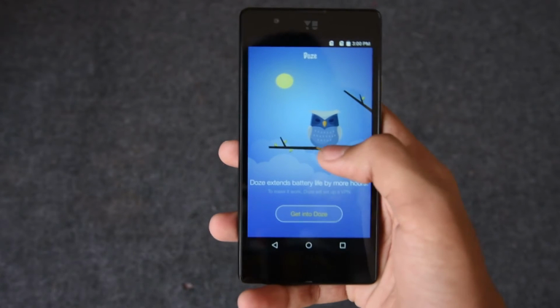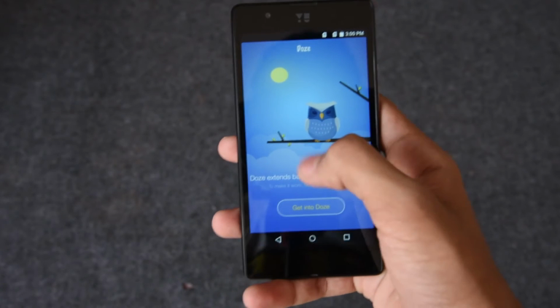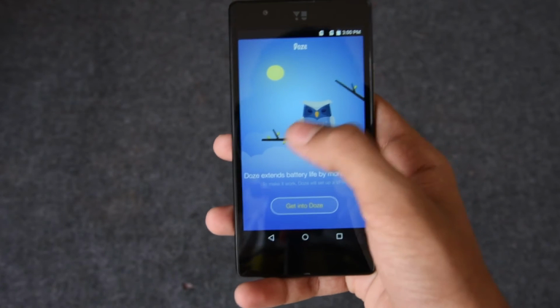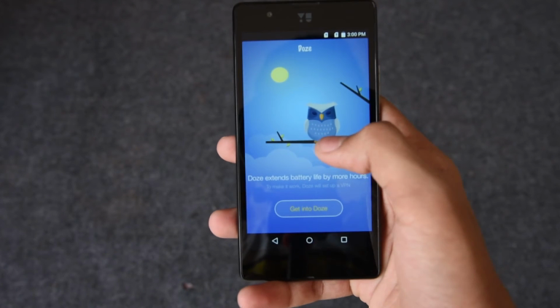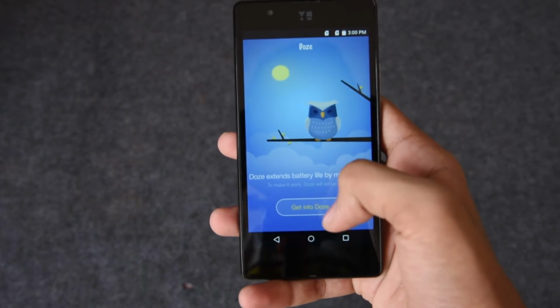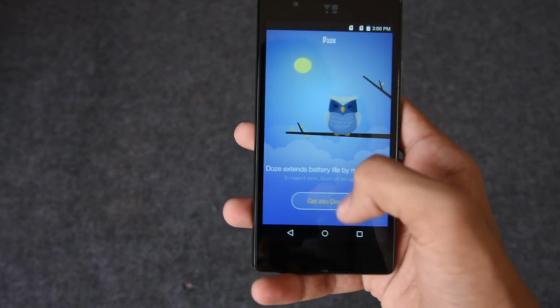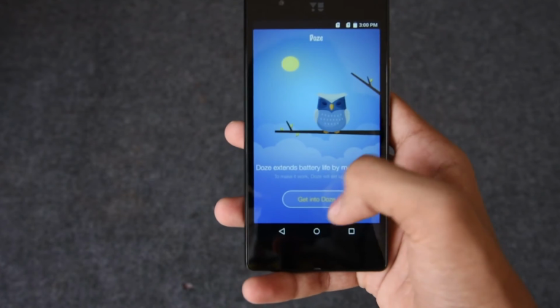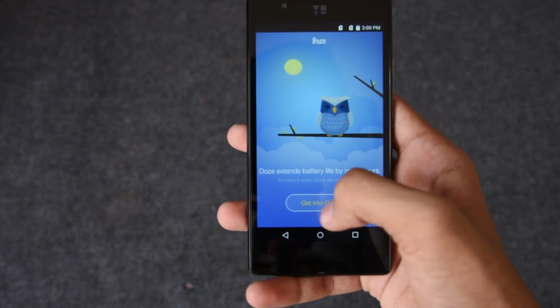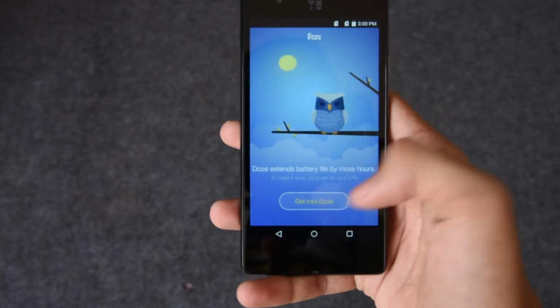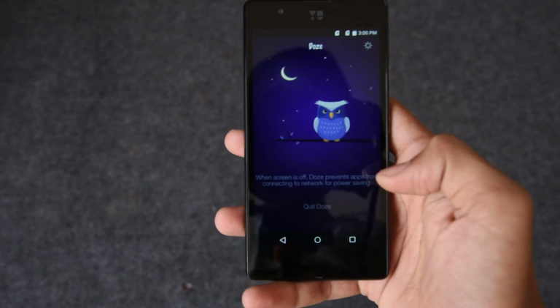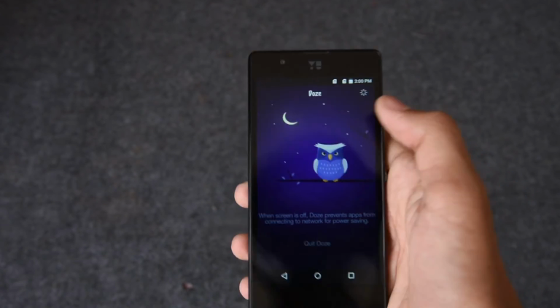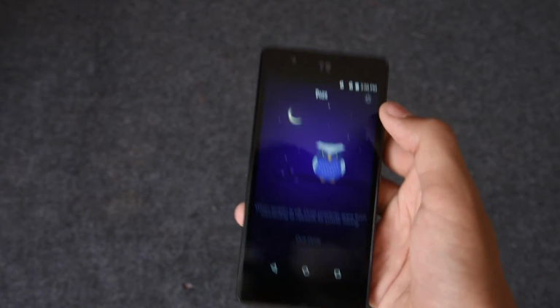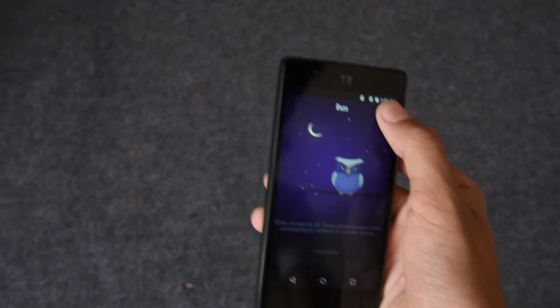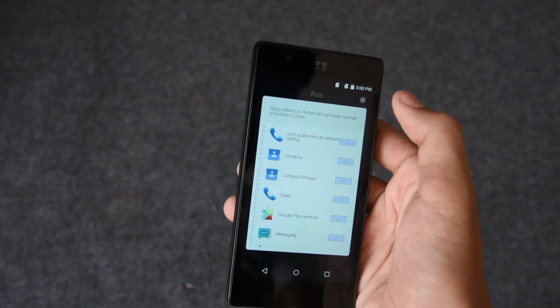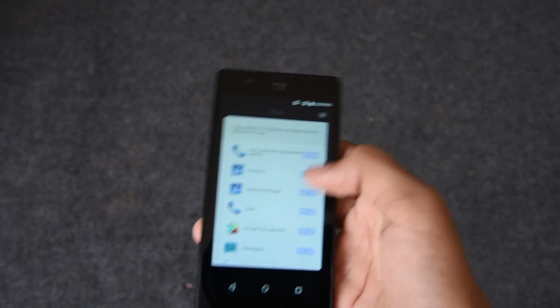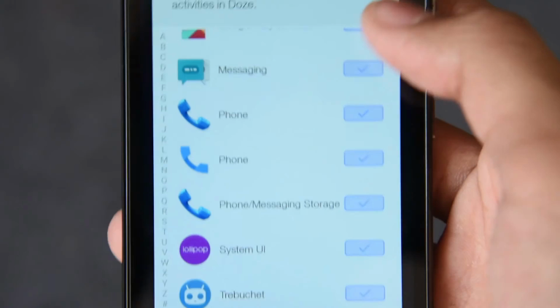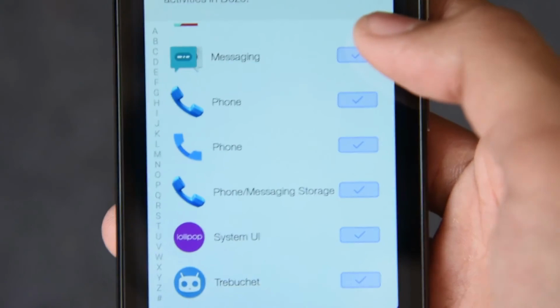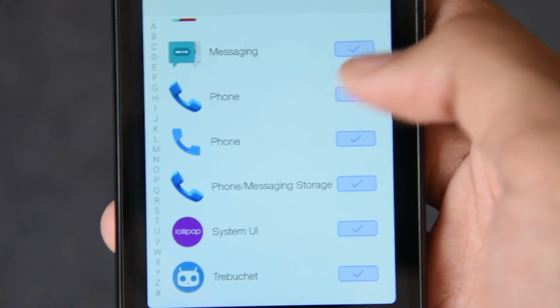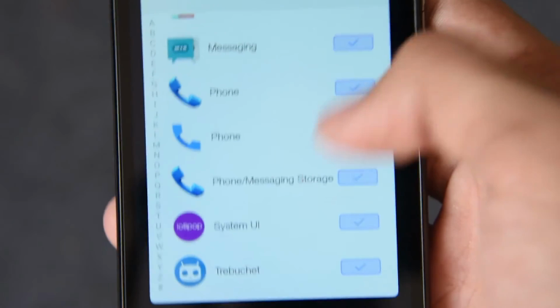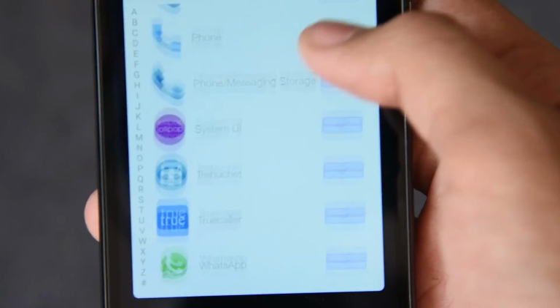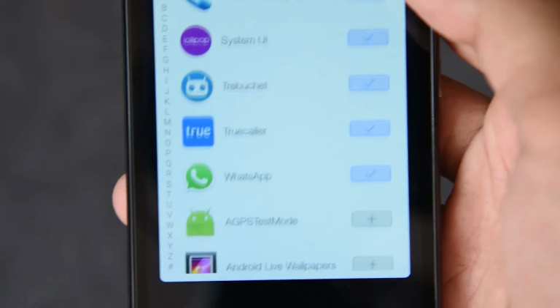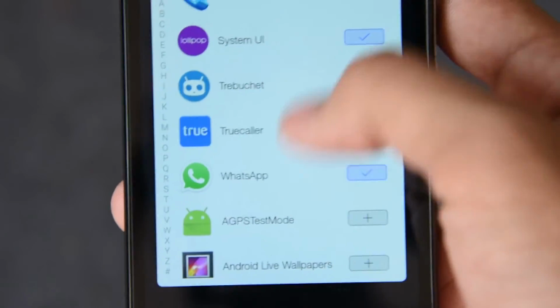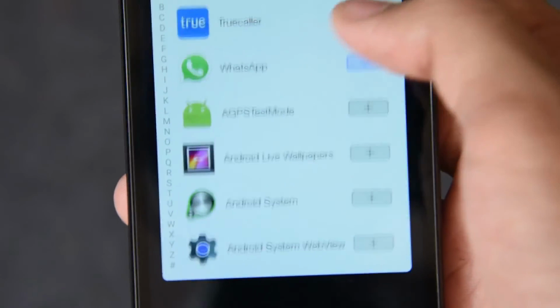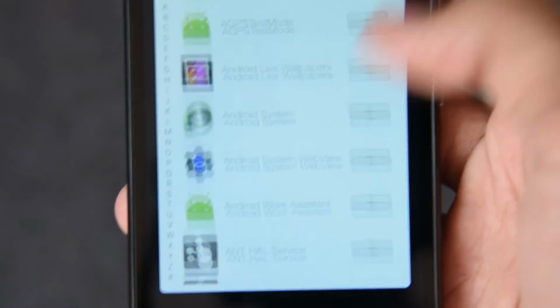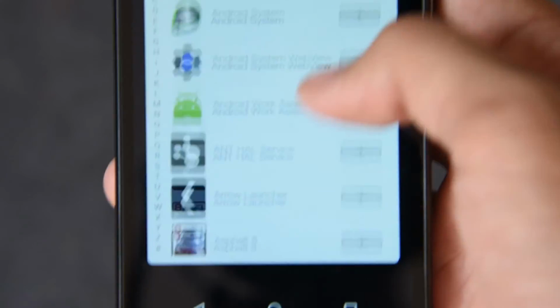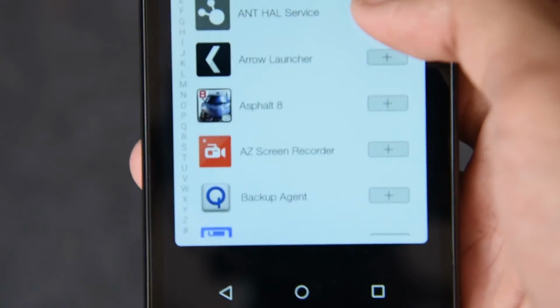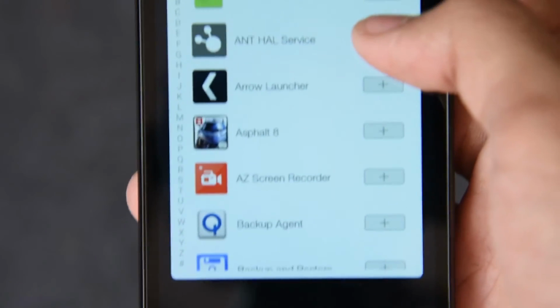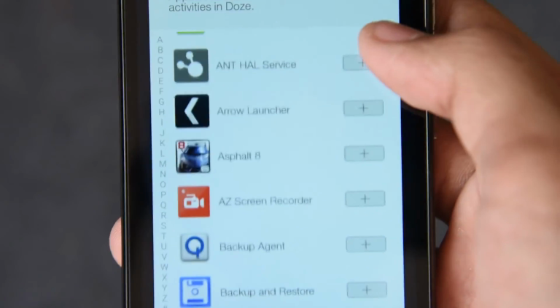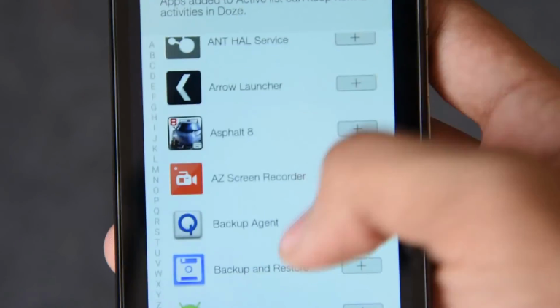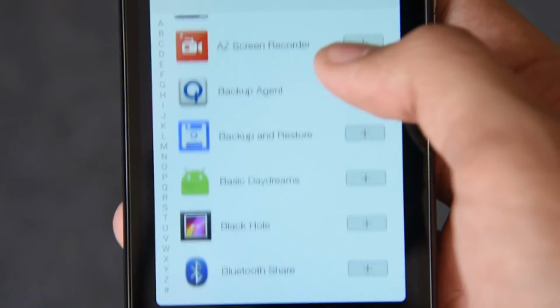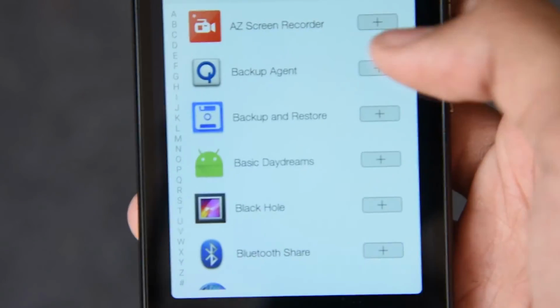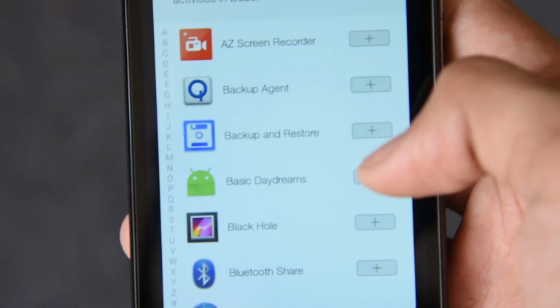Before using it, make sure to enable the Doze feature by simply tapping on this button. And going to the corner, there is an icon. From here, you can access the list of apps which have to work normally. So just select the app that should not stop working while the screen is off.